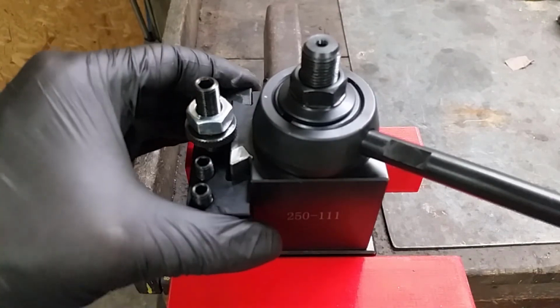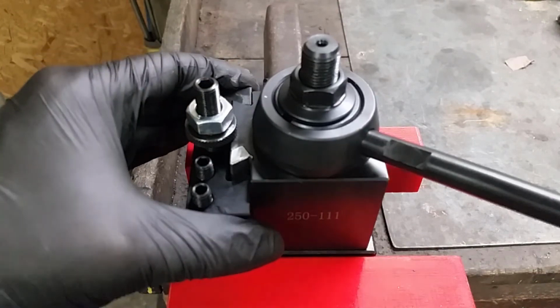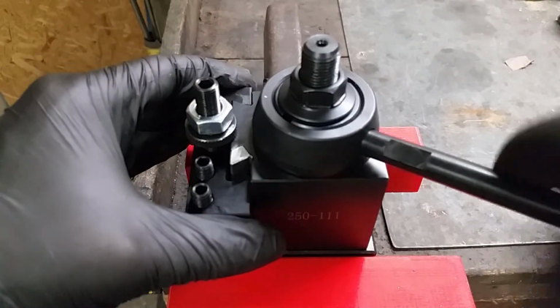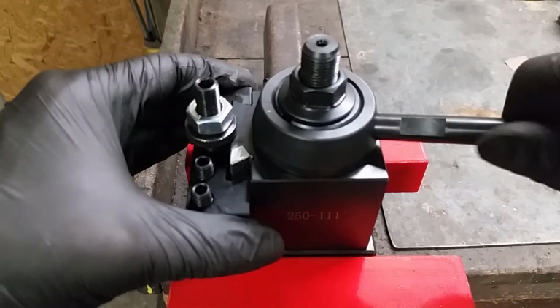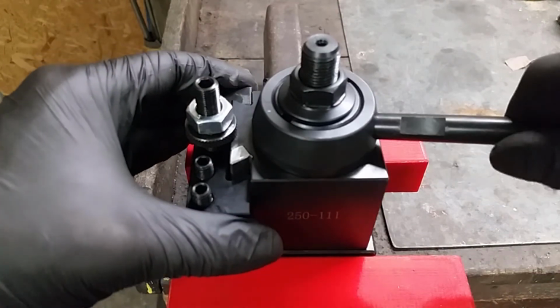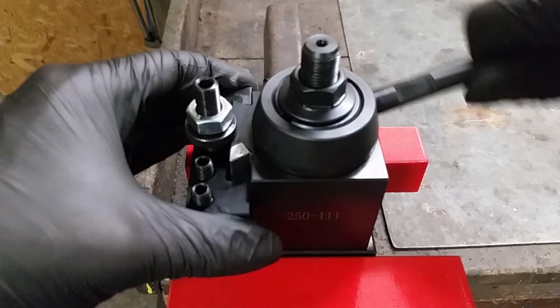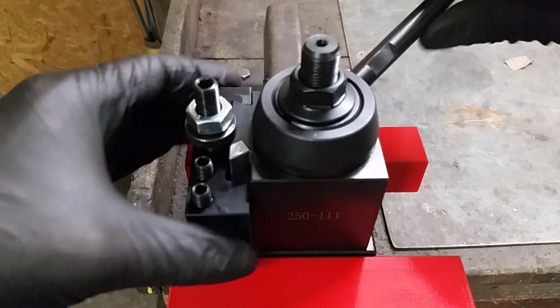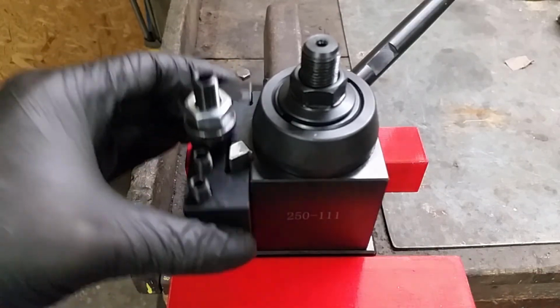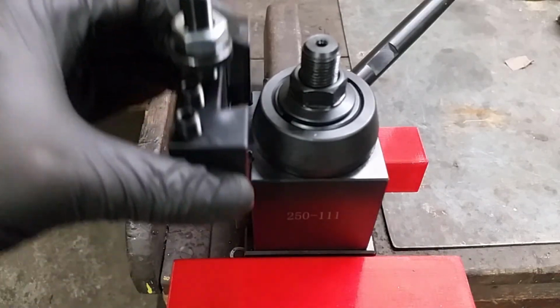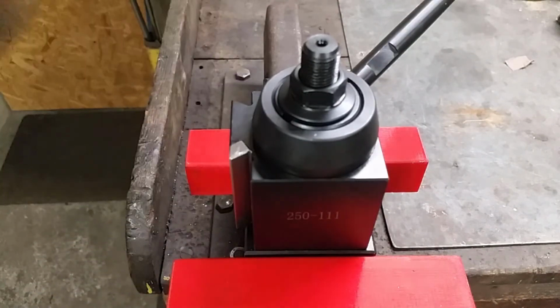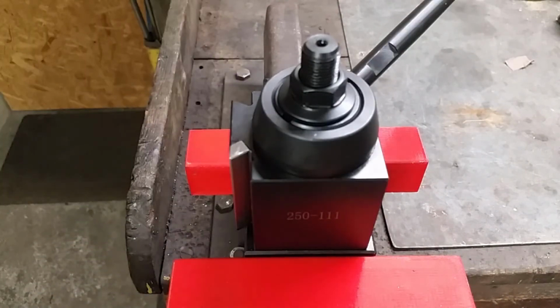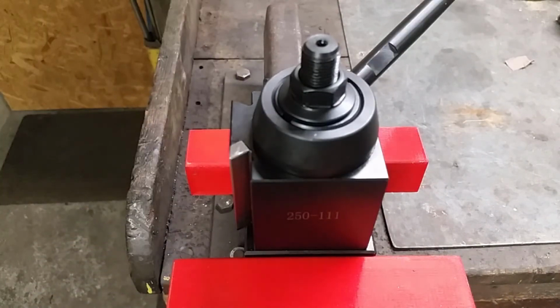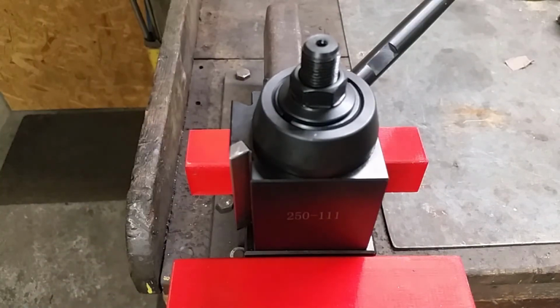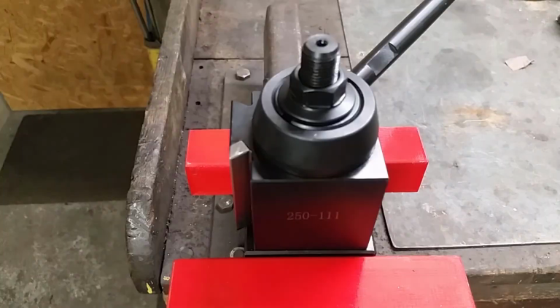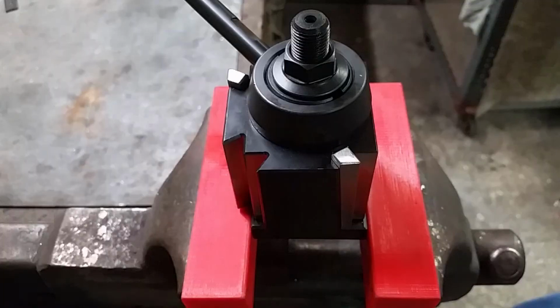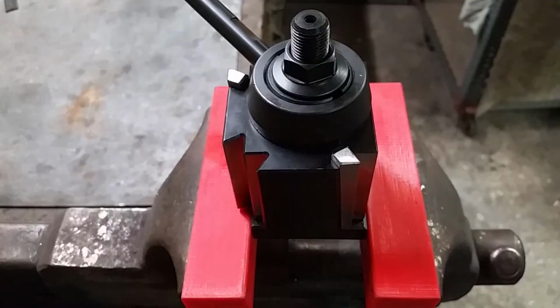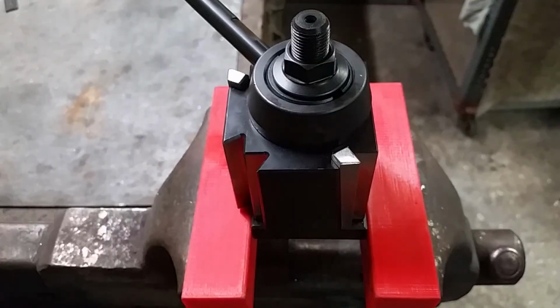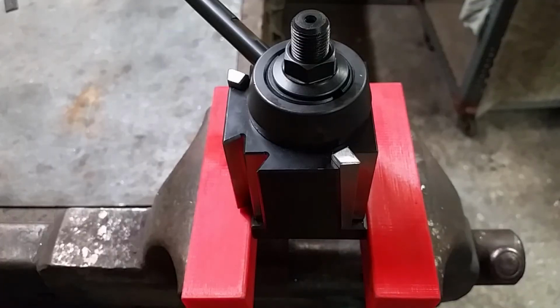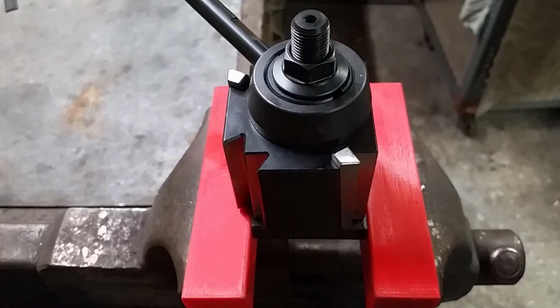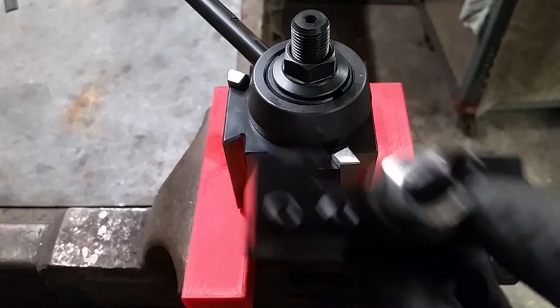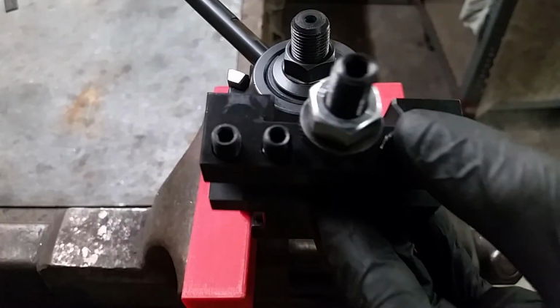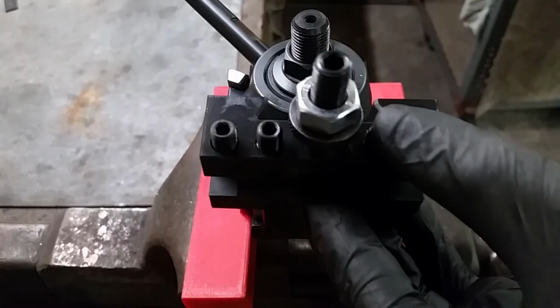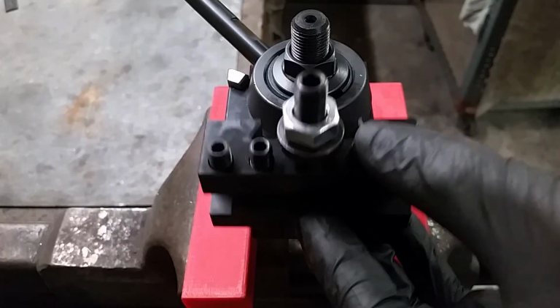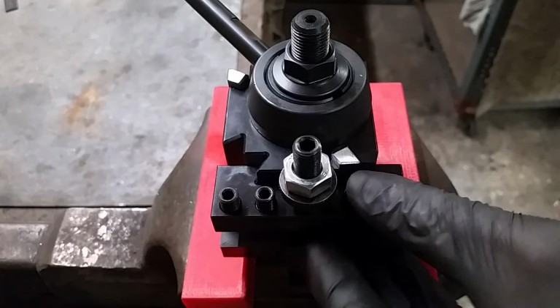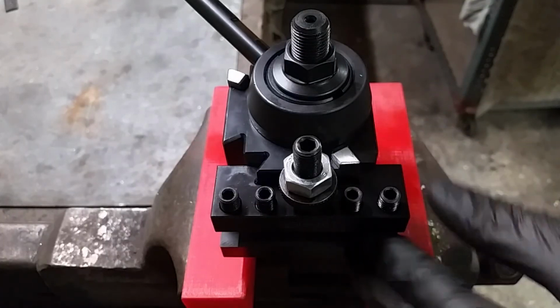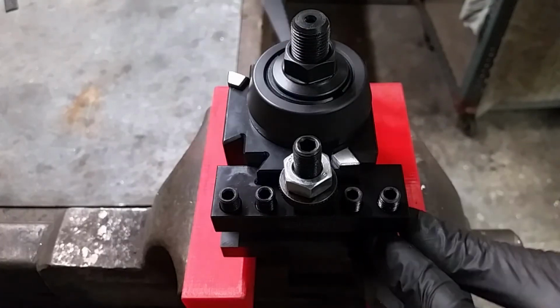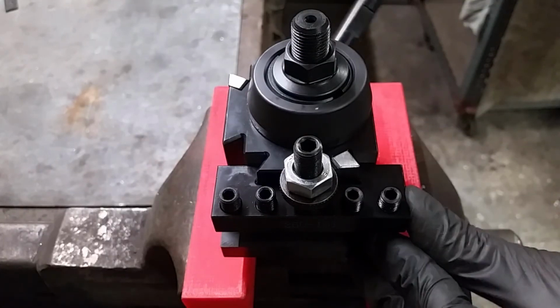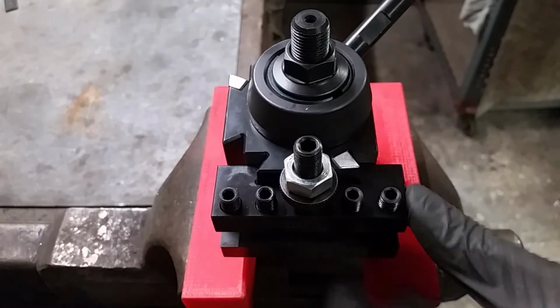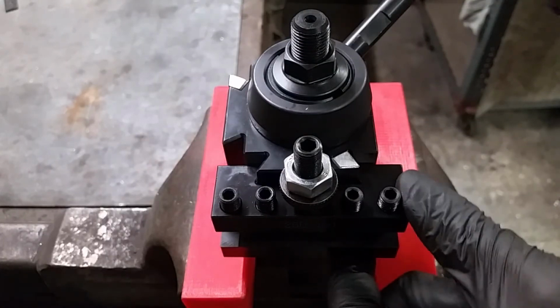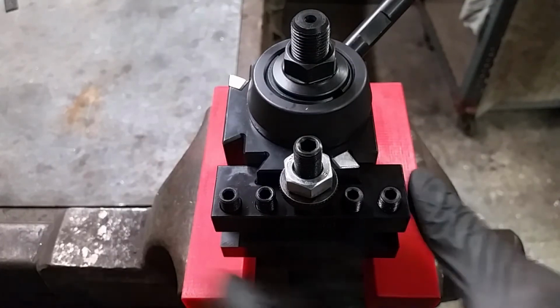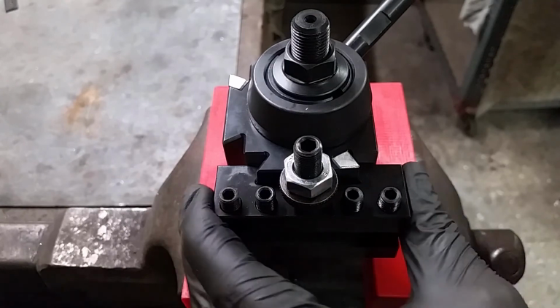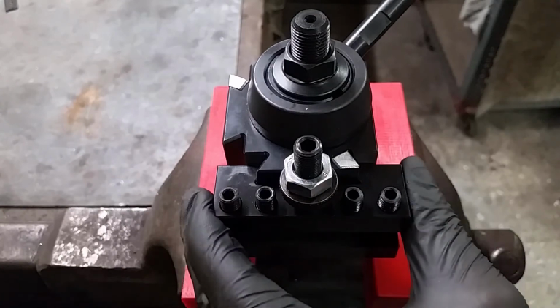Turn the handle counter clockwise and you can take the tool holder off. Here is another view and a test of both sides of the tool post.